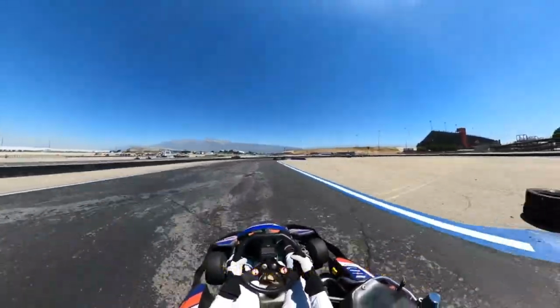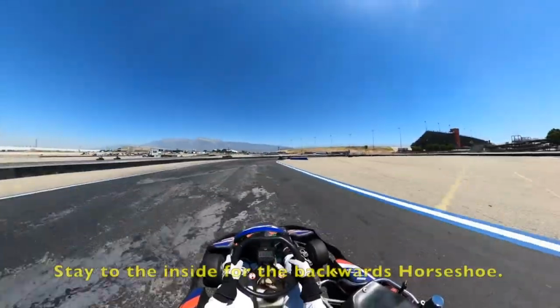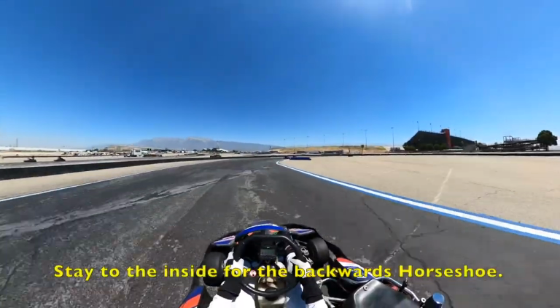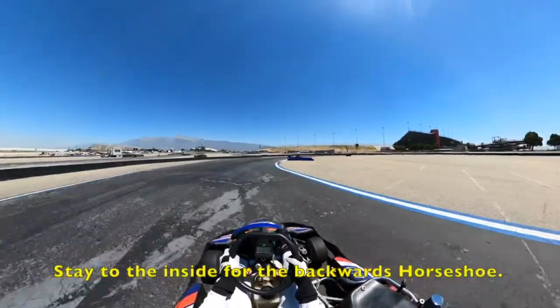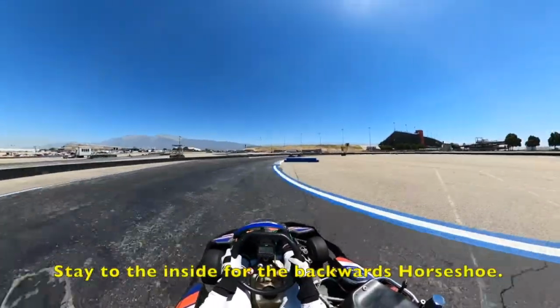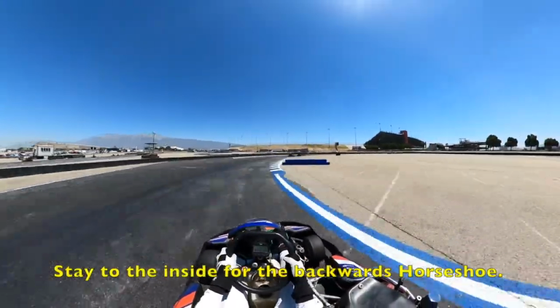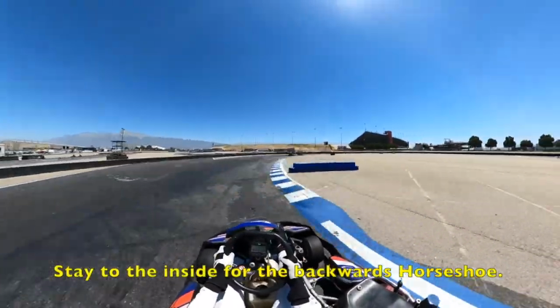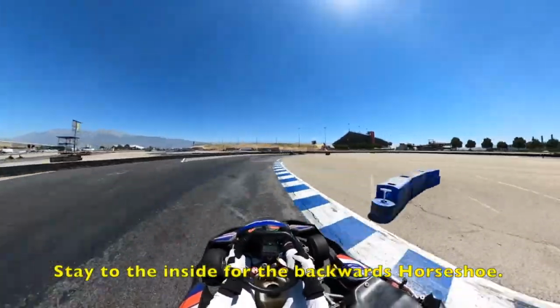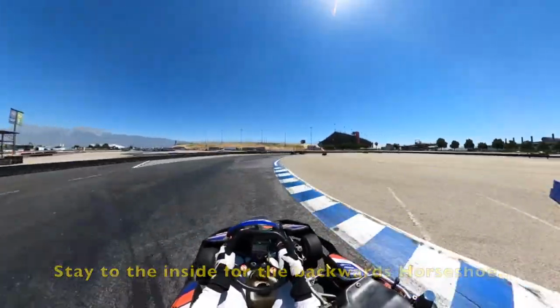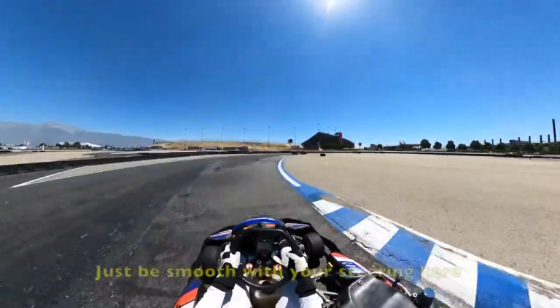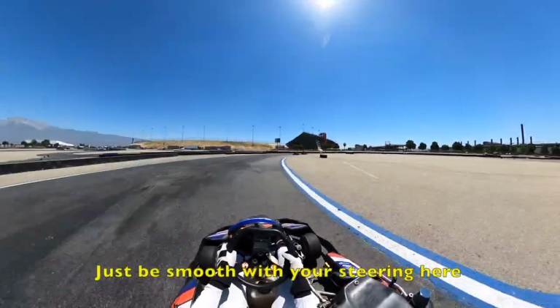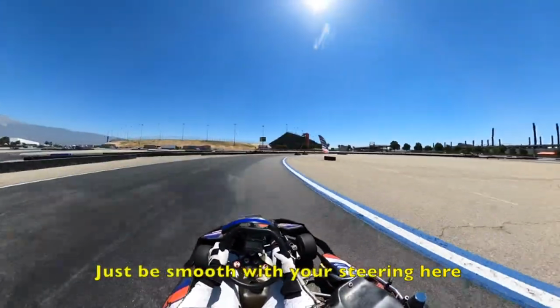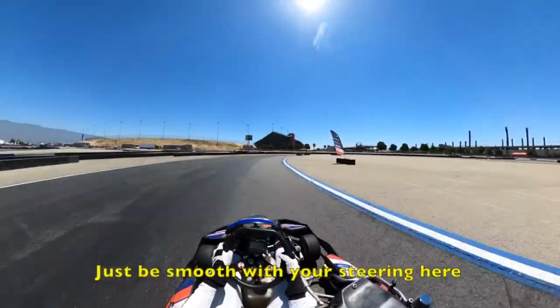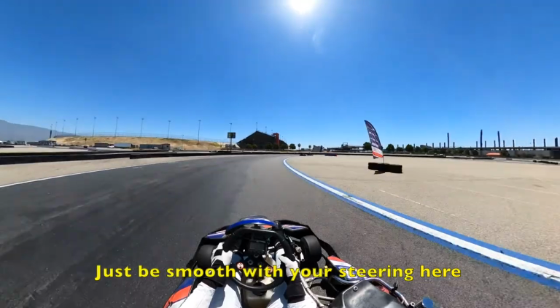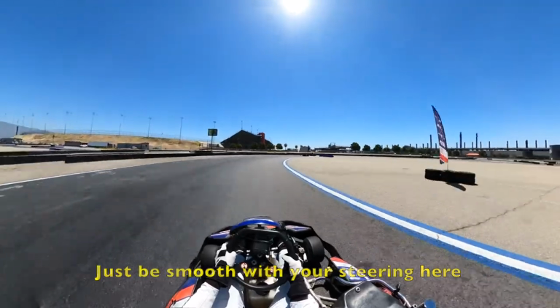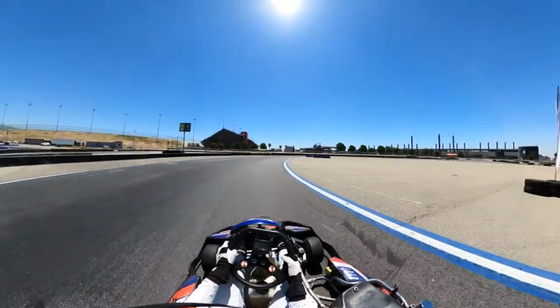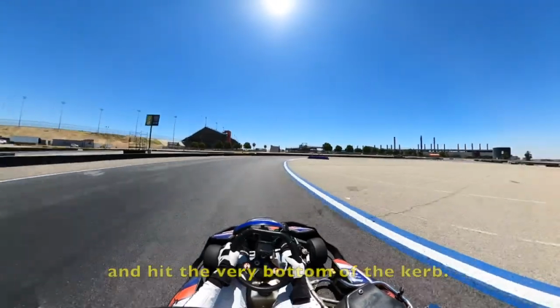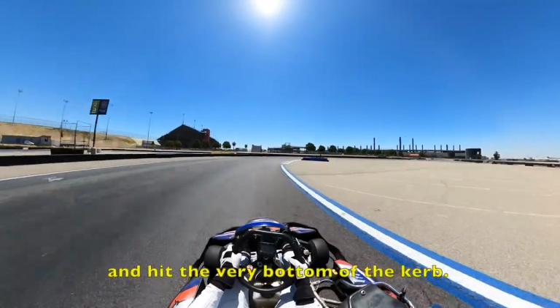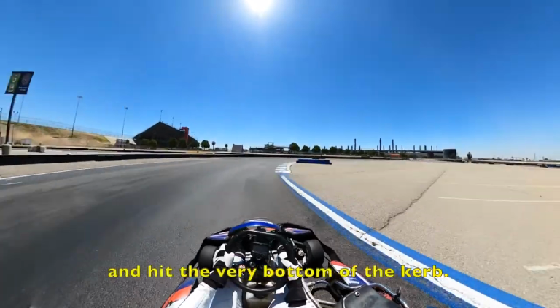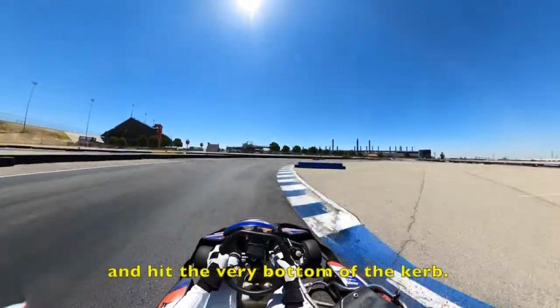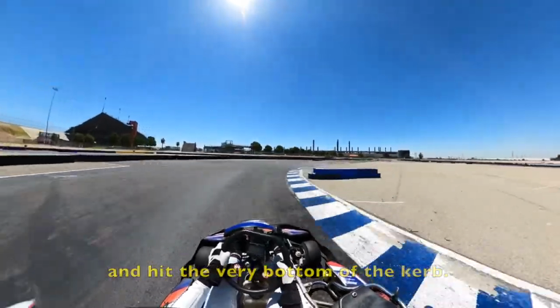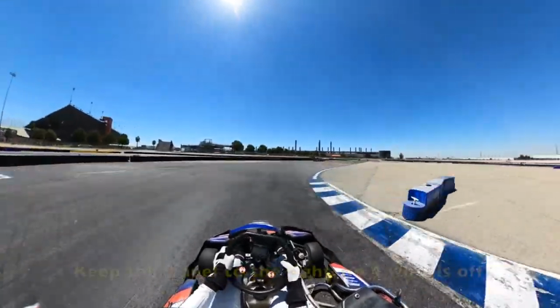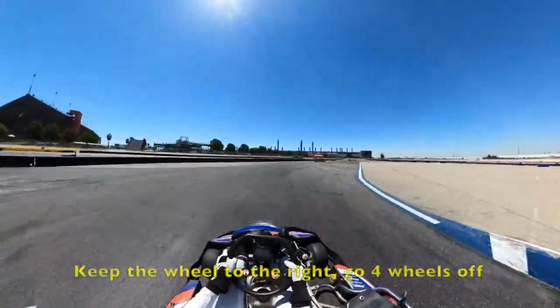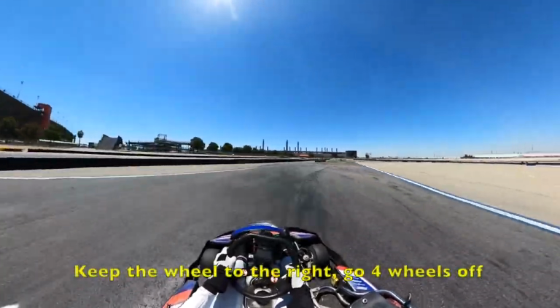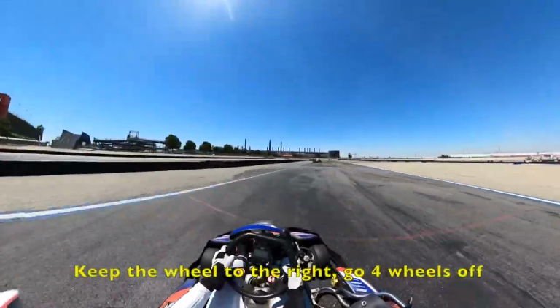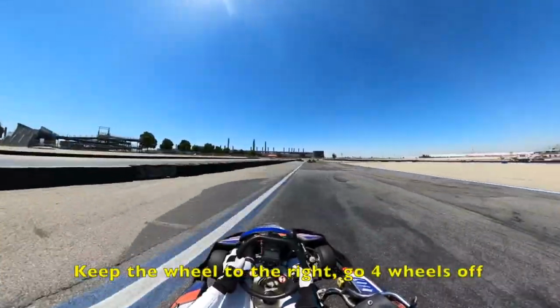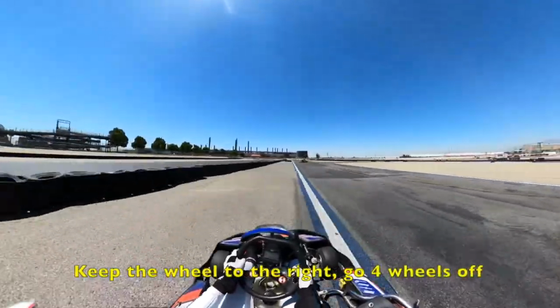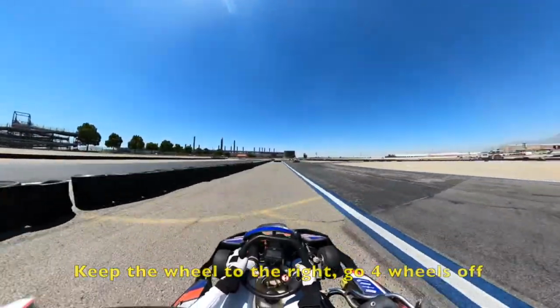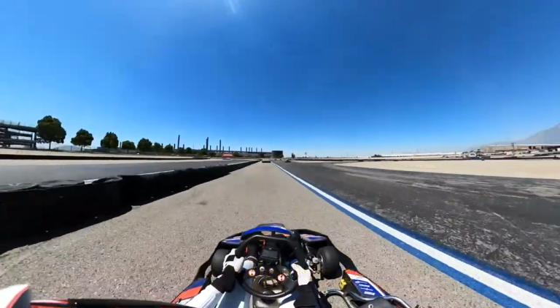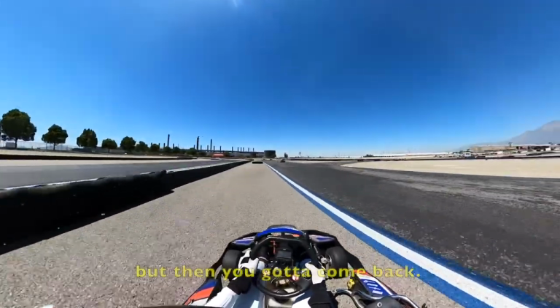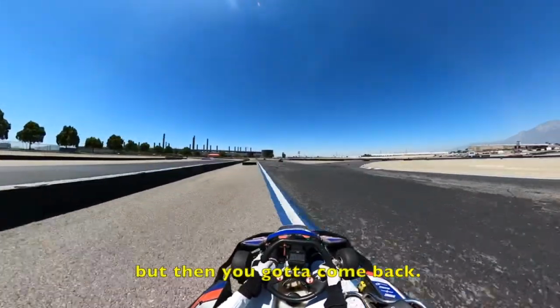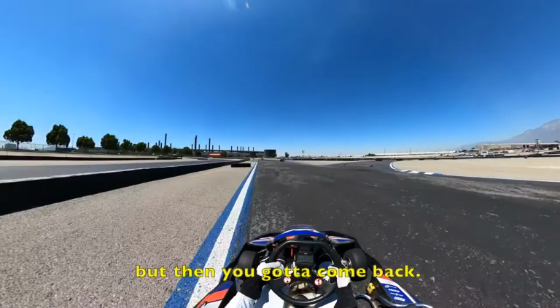So you're going to be inside for the backwards horseshoe. You see, smoother the steering here. You hit the very bottom of the curve. Keep the wheel to the right. You go four wheels off, but then you got to come back.